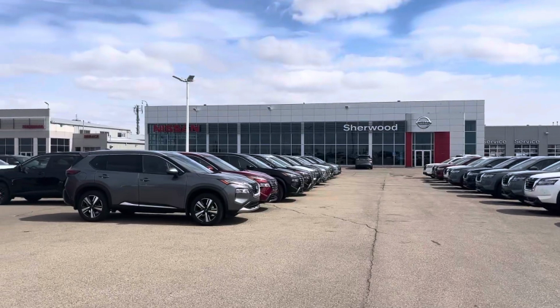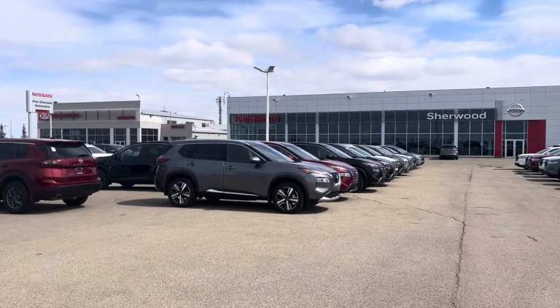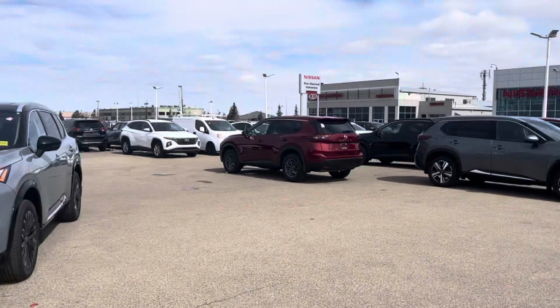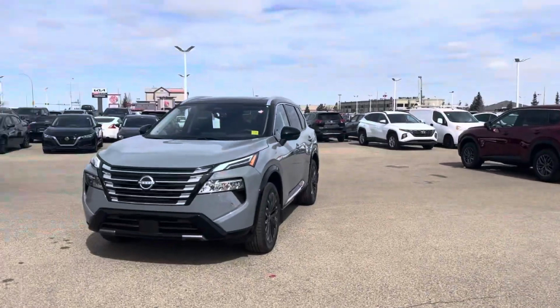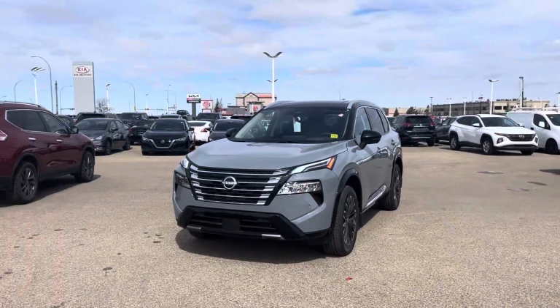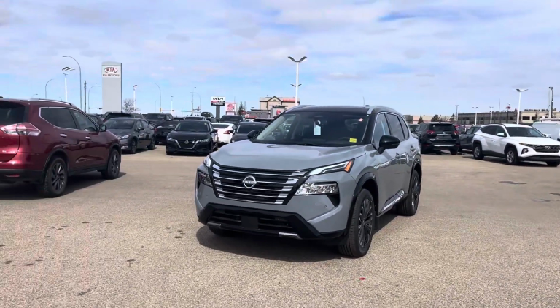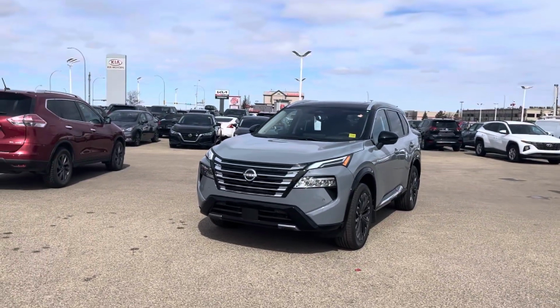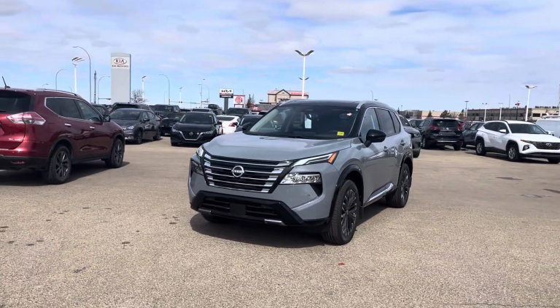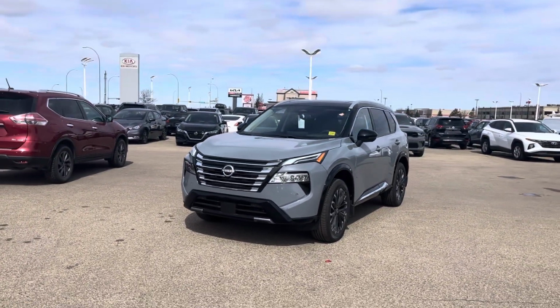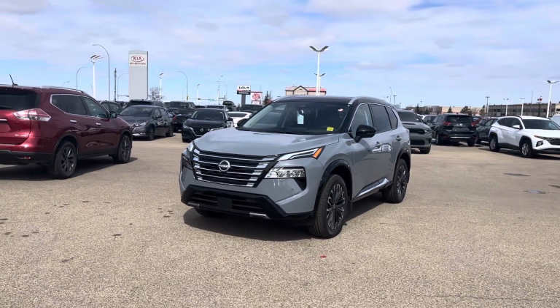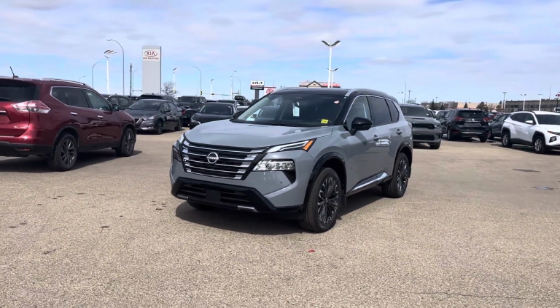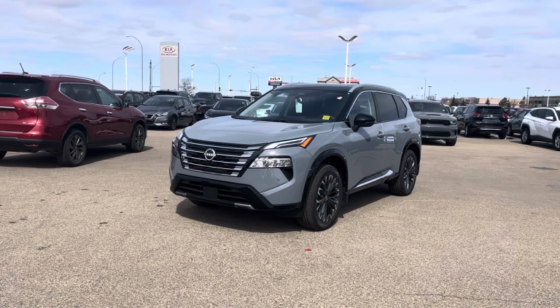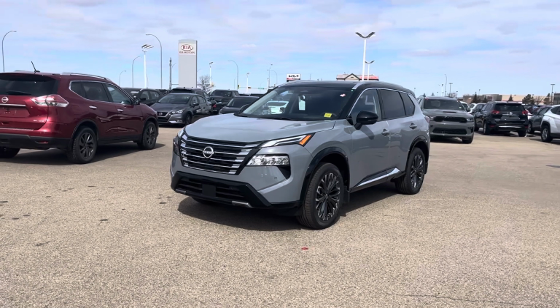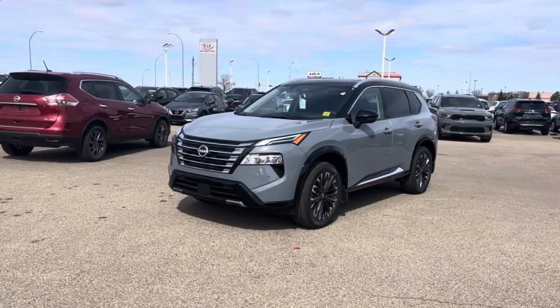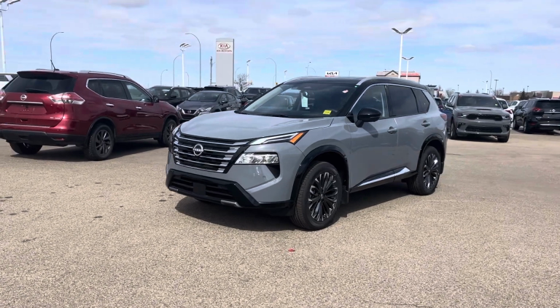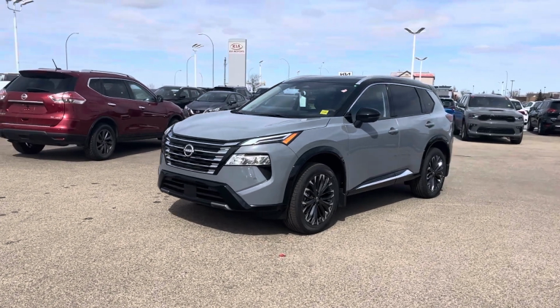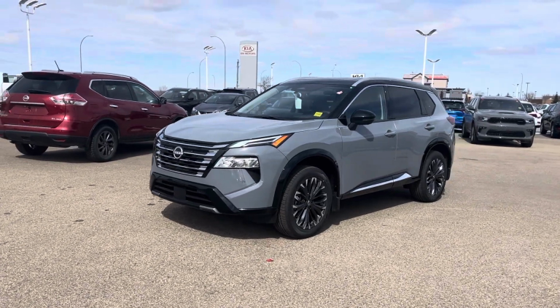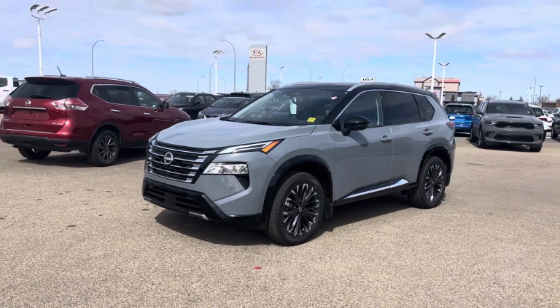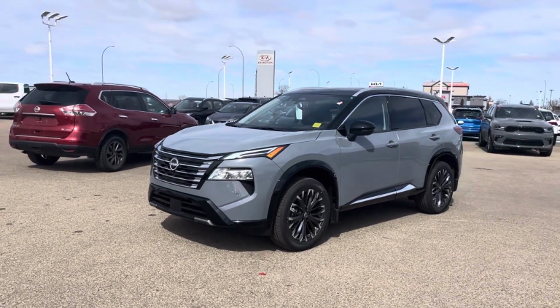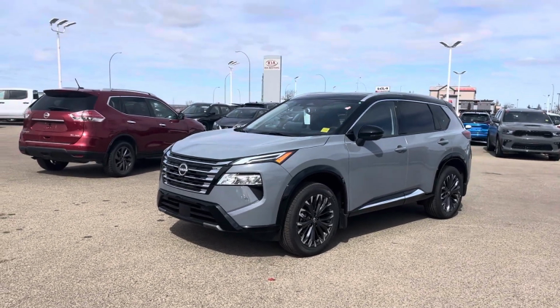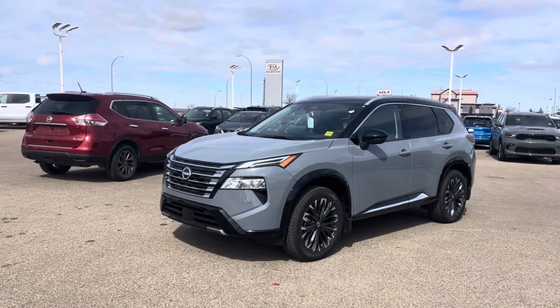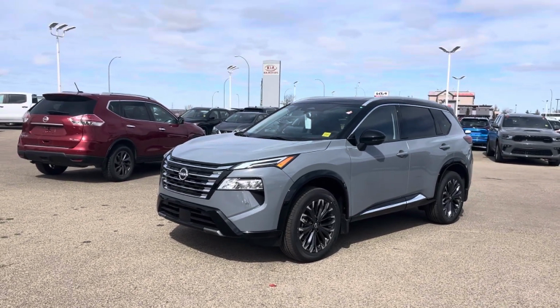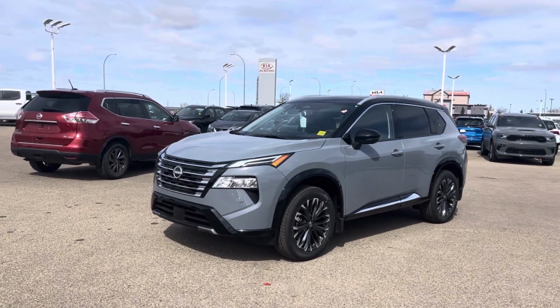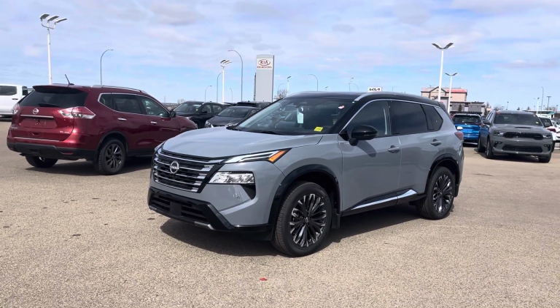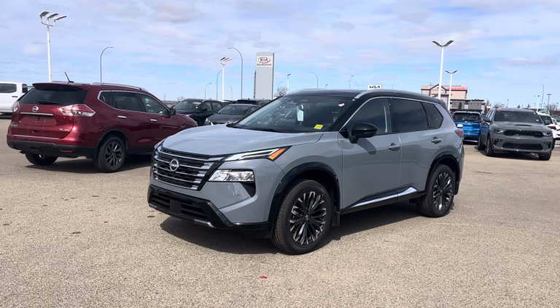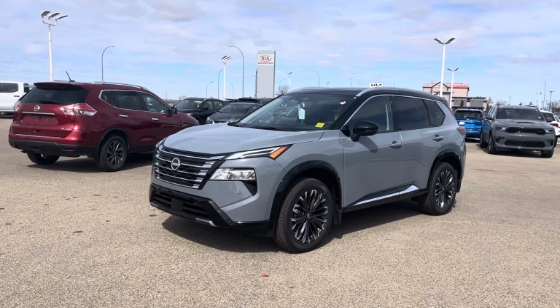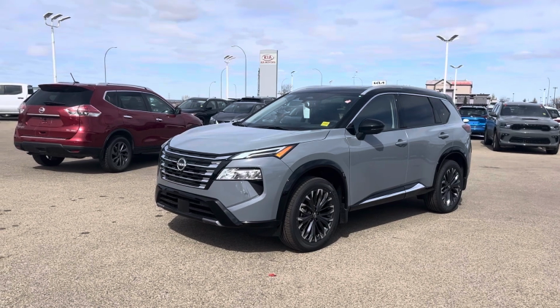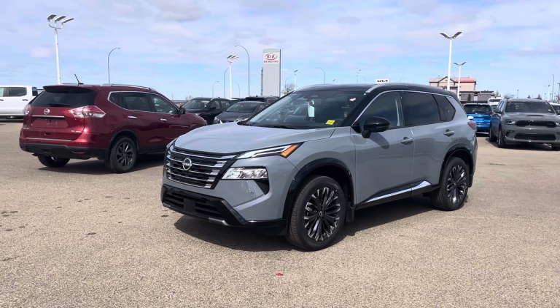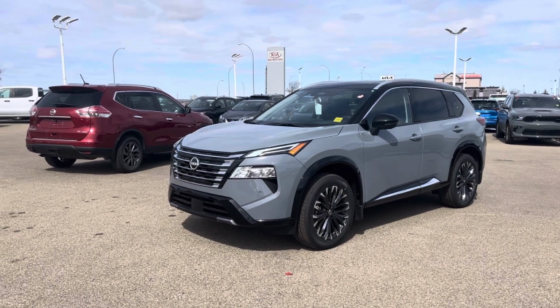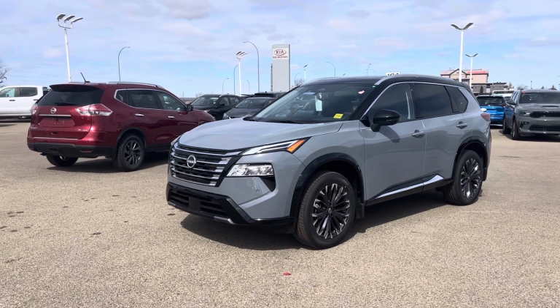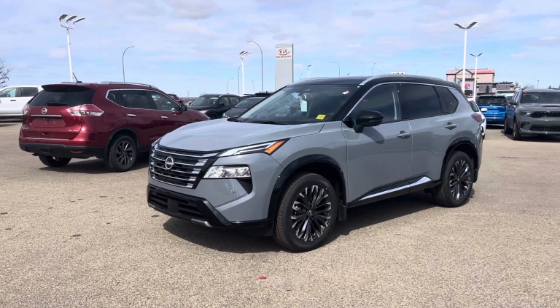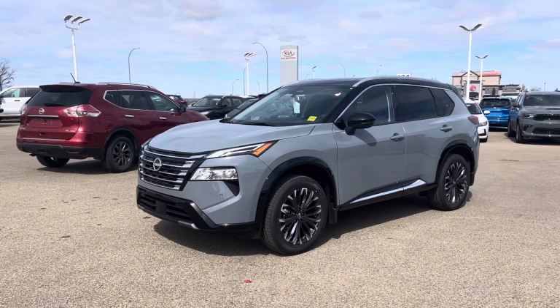Hey Carla, it's Hamza from Sherwood Nissan. Here's a little look at our first option. This is a brand new 2024 Nissan Rogue Platinum — top of the line. I thought I'd do a little walk around.